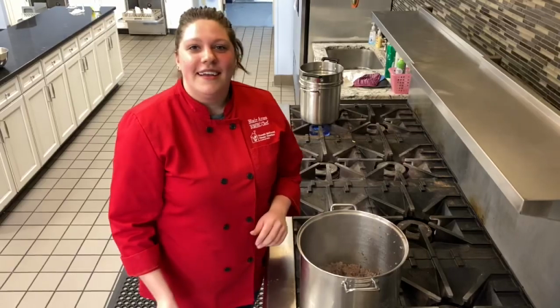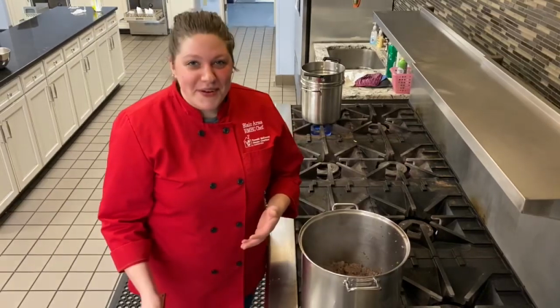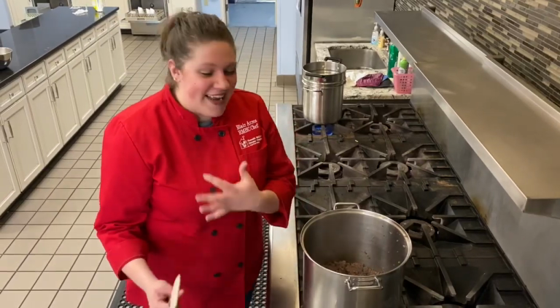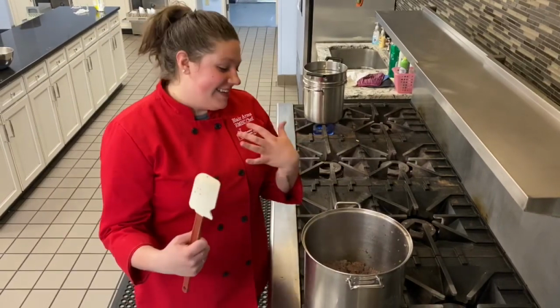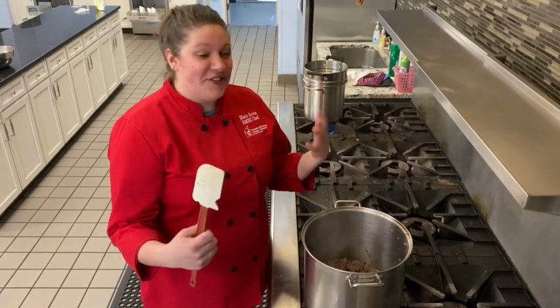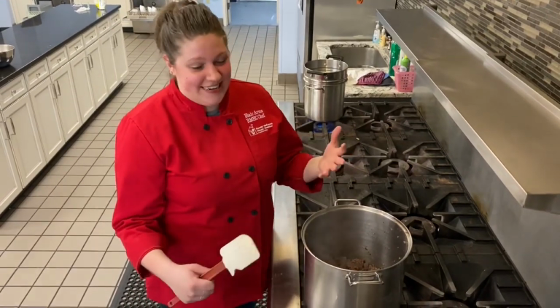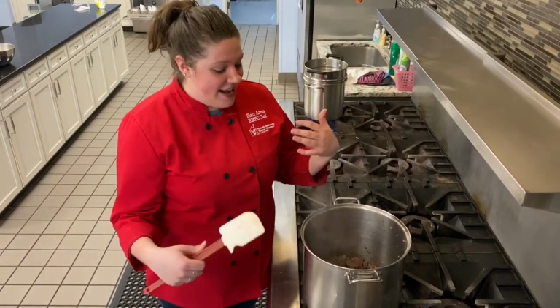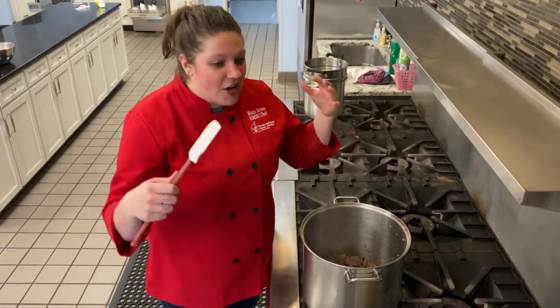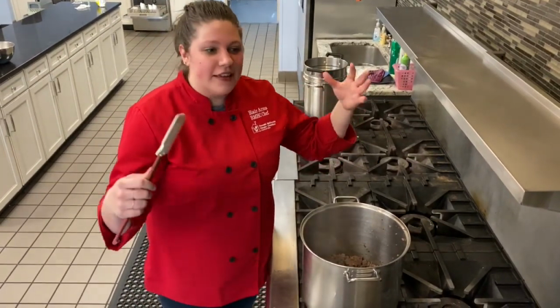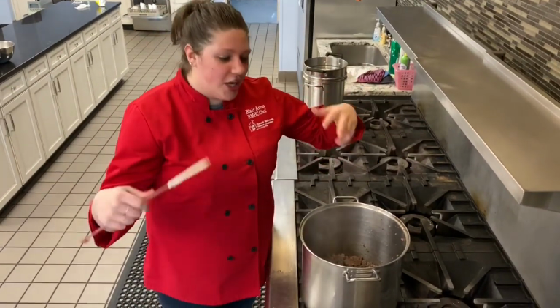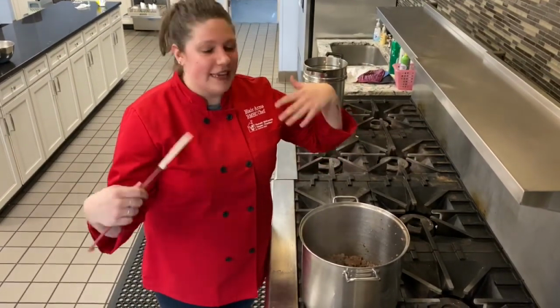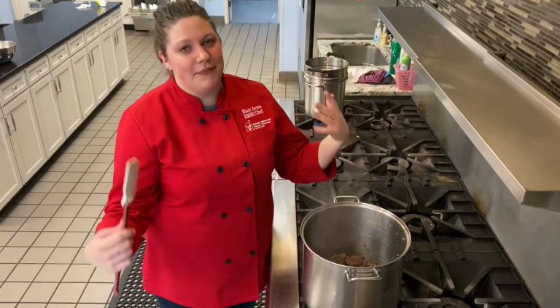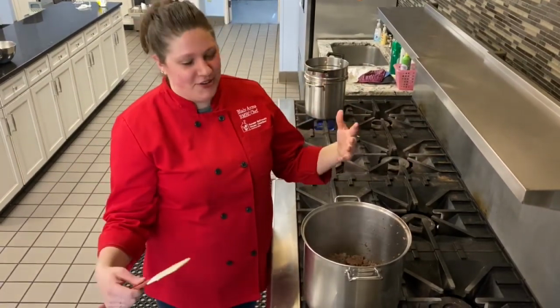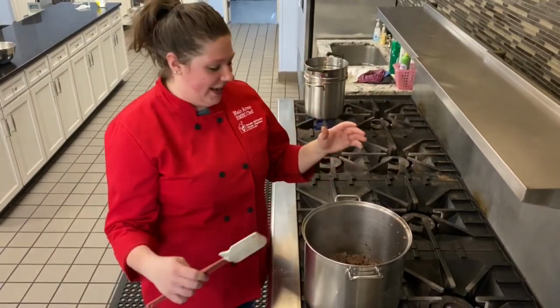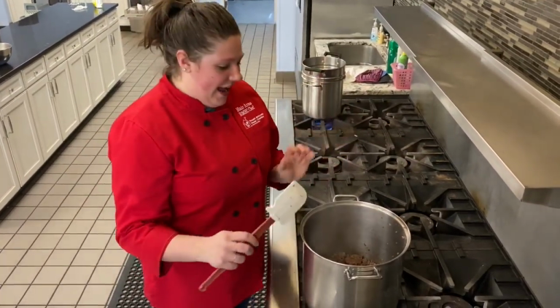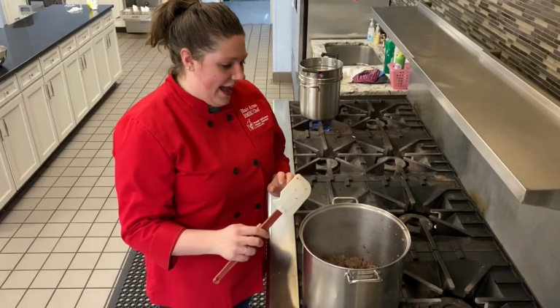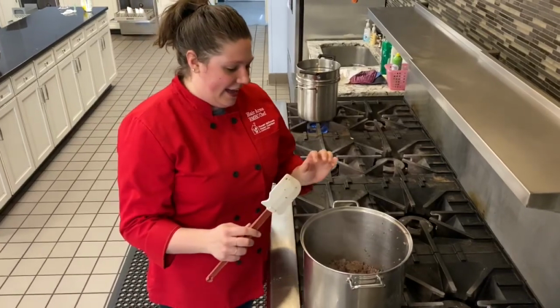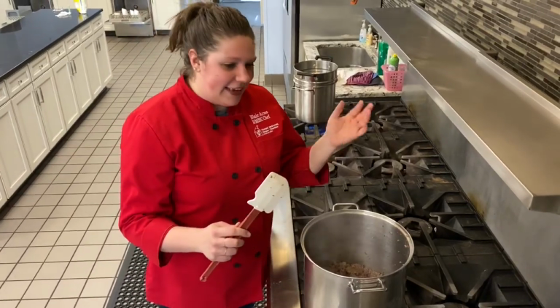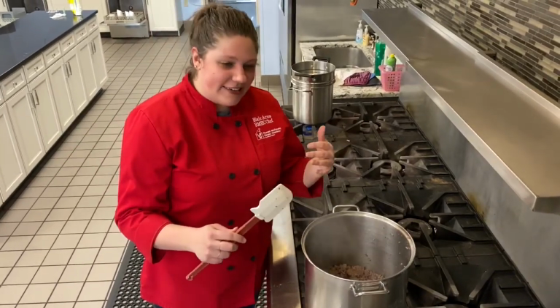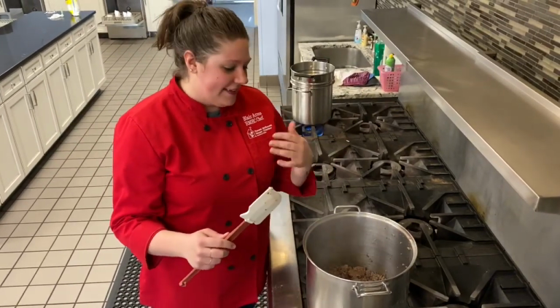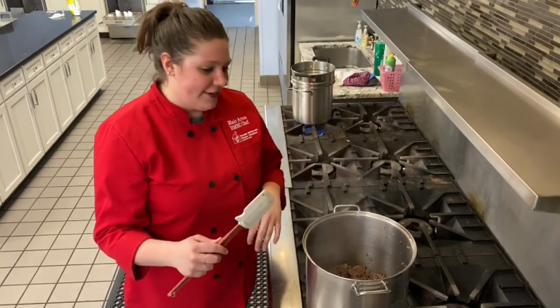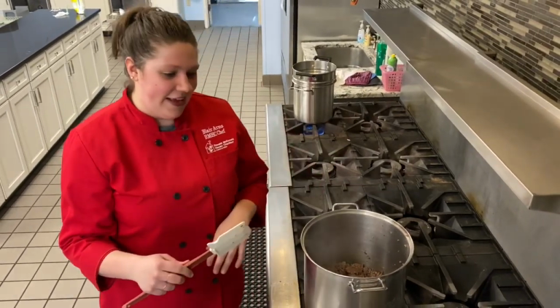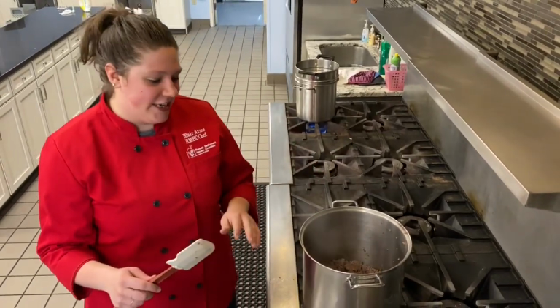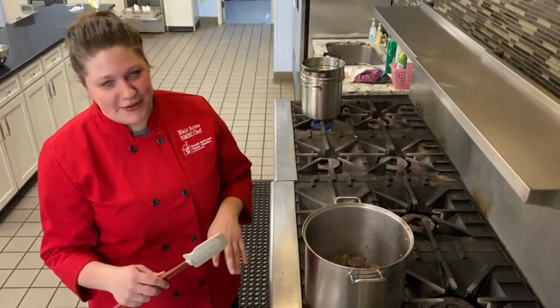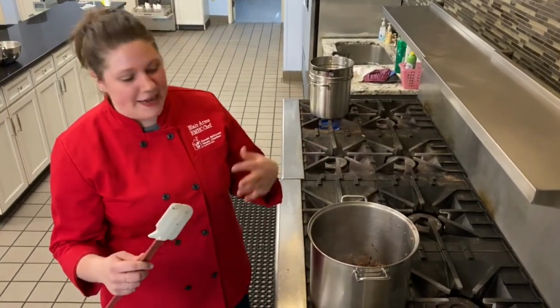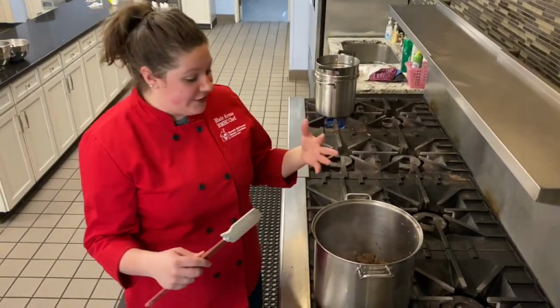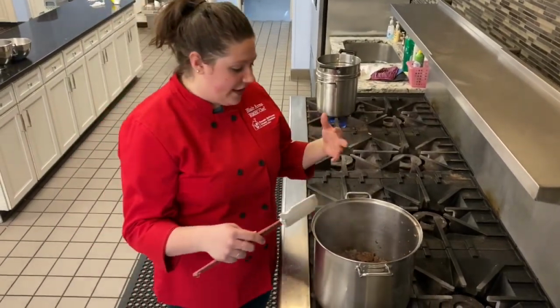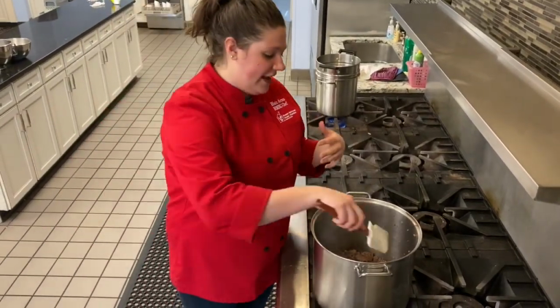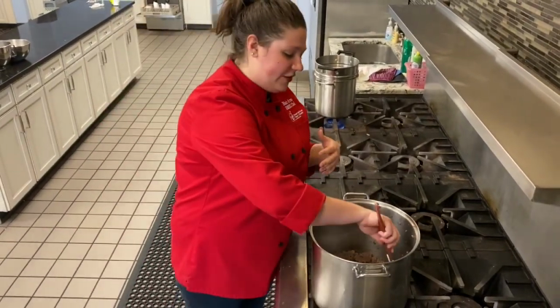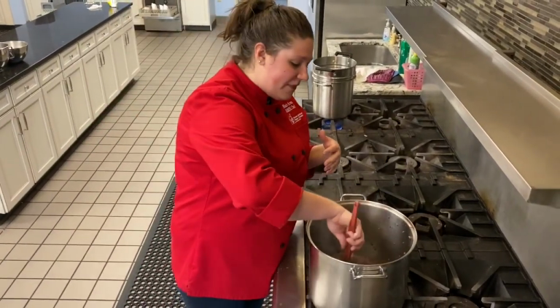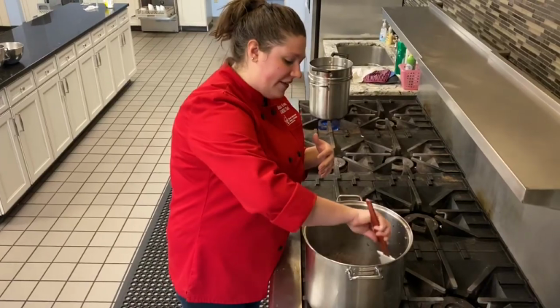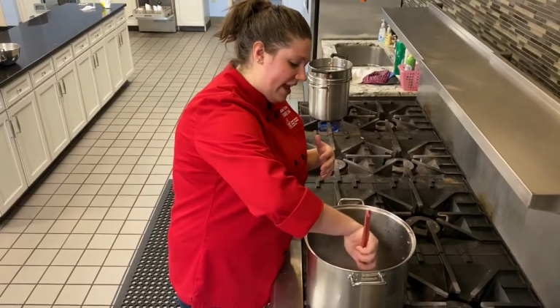Hey everyone! Today is chili day, and not just chili — it's my mom's chili. I sent her a text and asked her if she could give me the recipe and if I could do this. It is one of my favorite things.